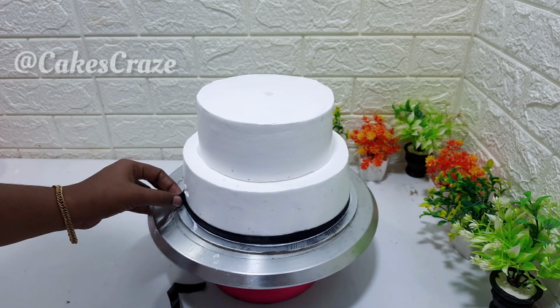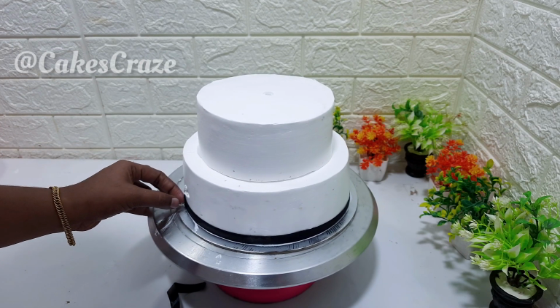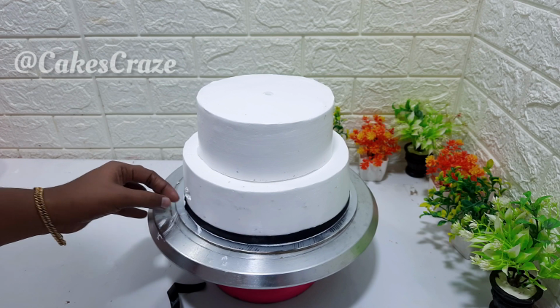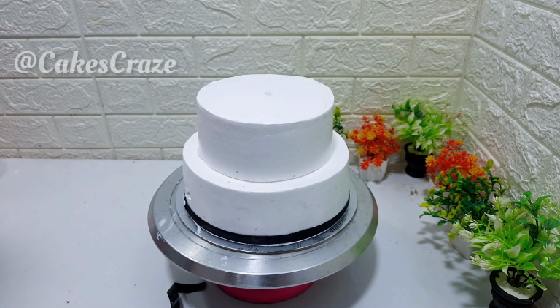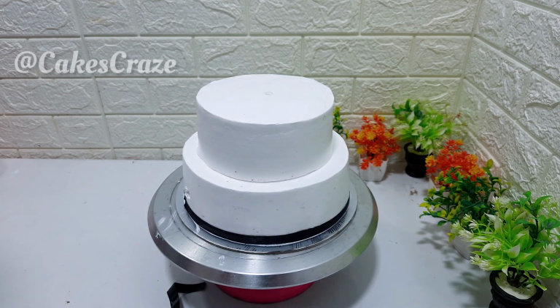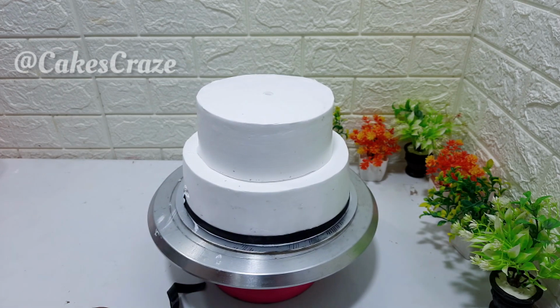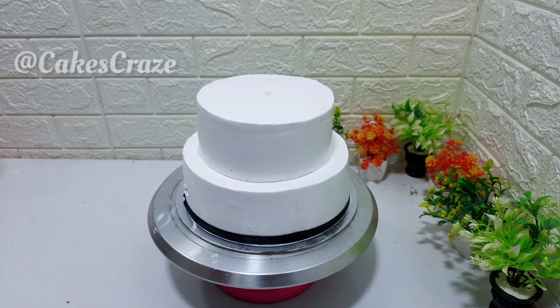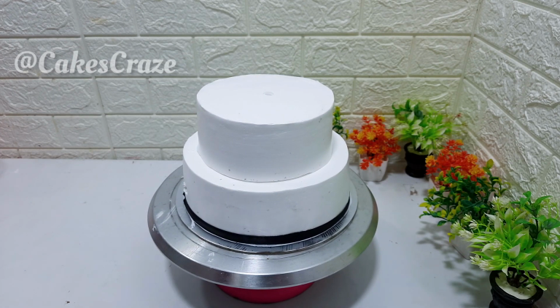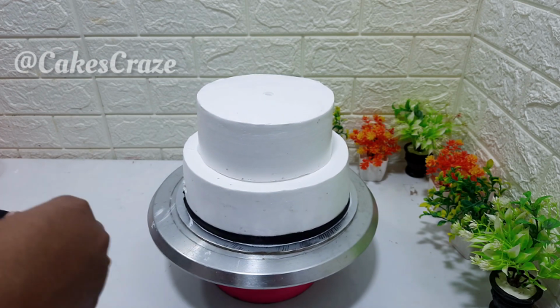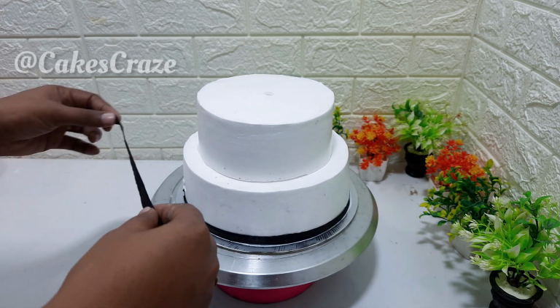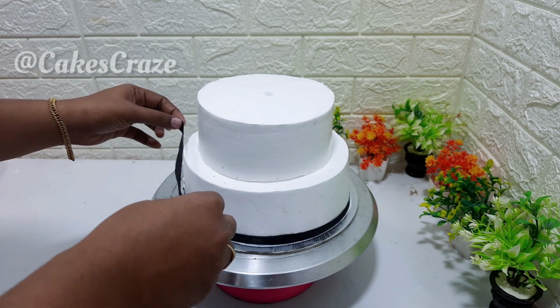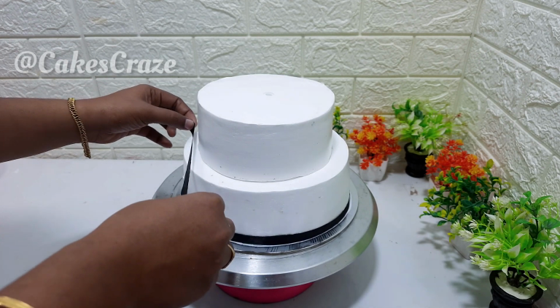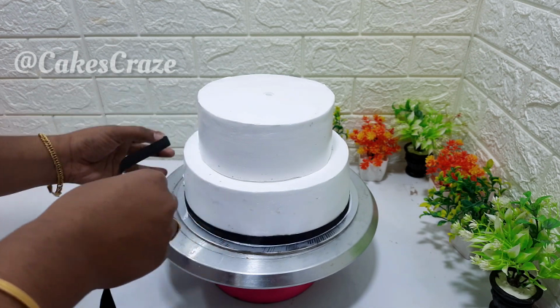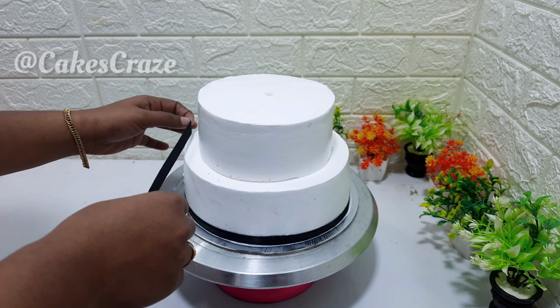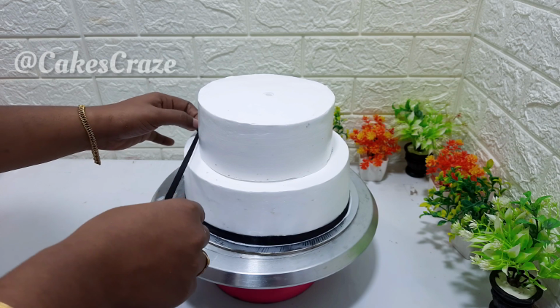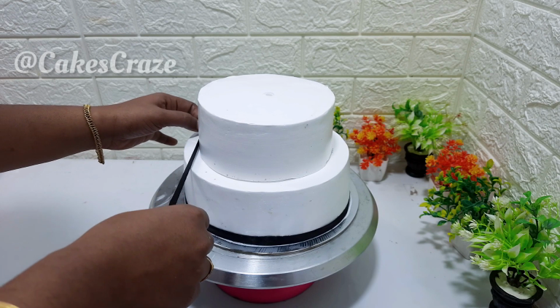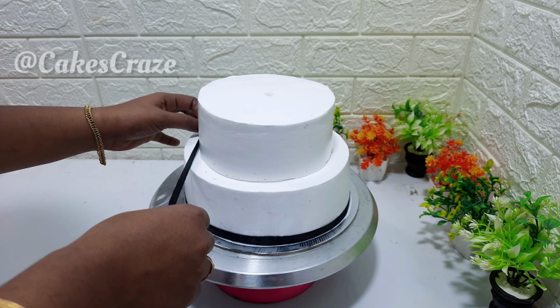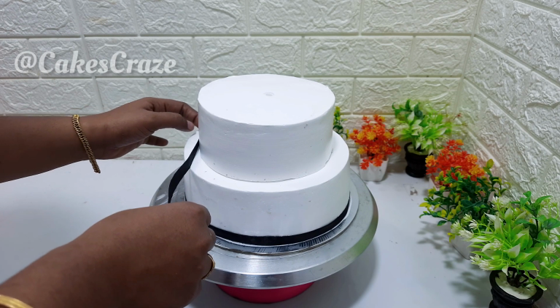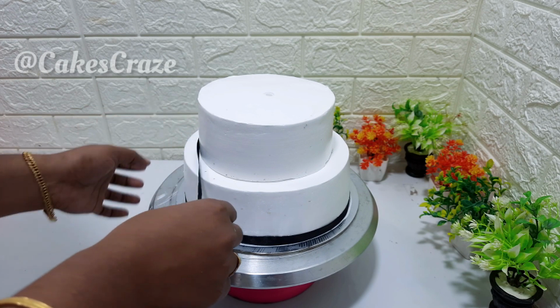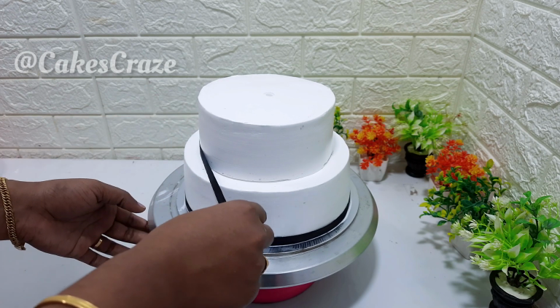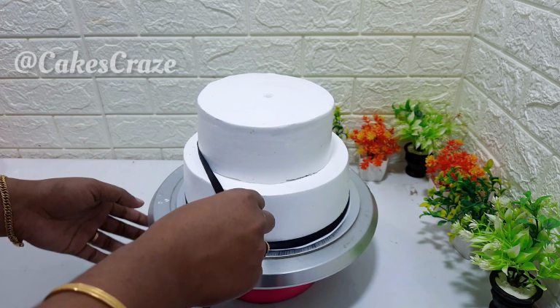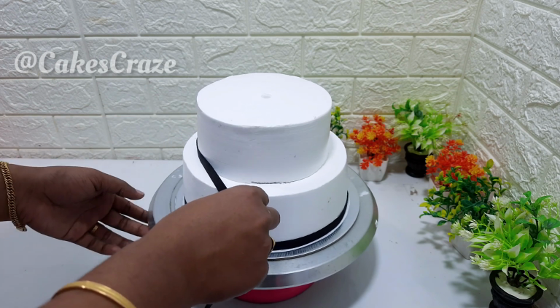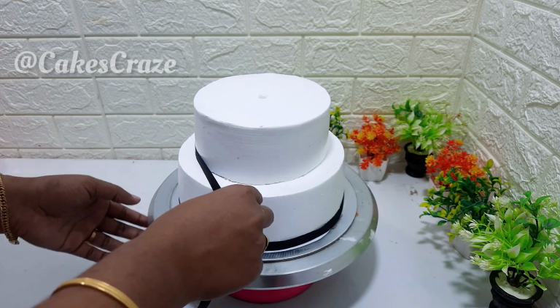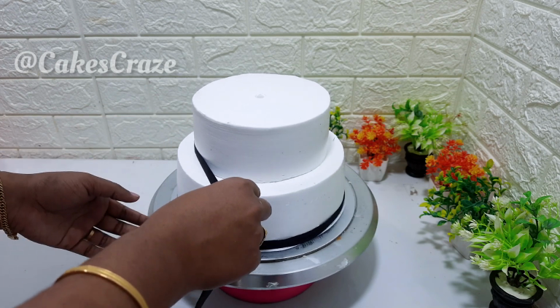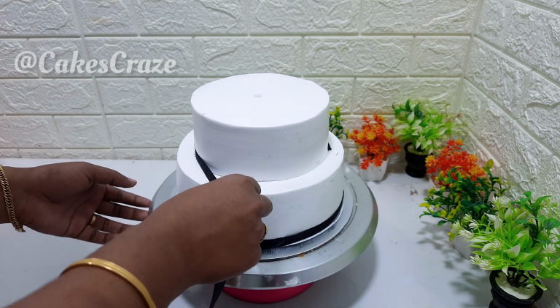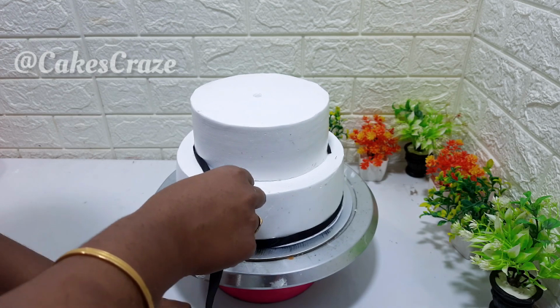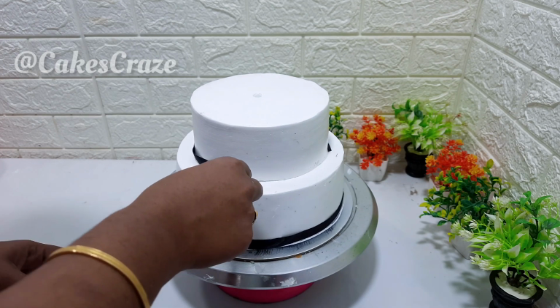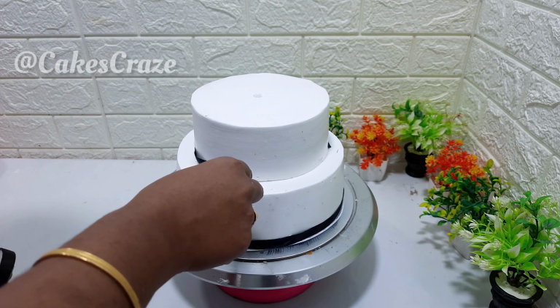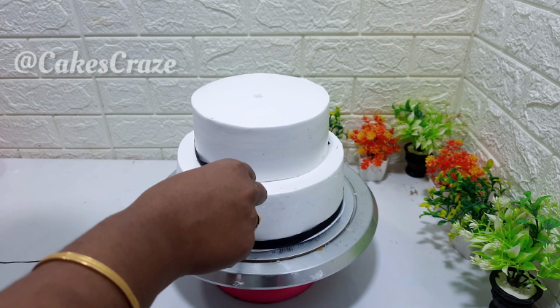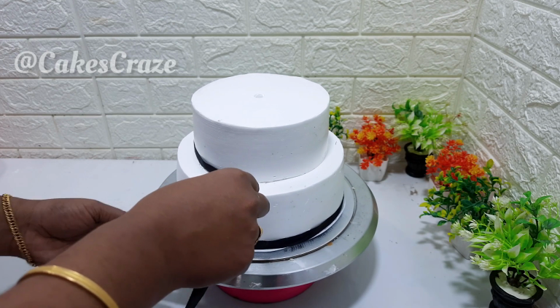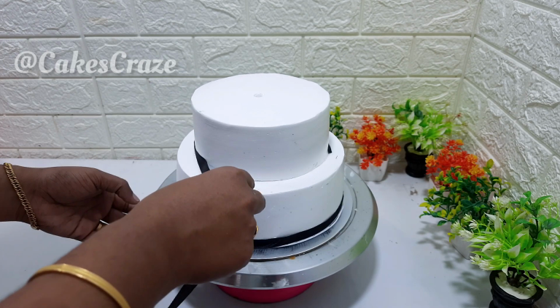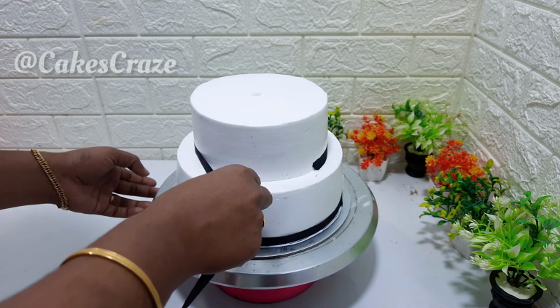For the Mickey Mouse theme cake, this is a two-tier cake. I have made the two-tier cake.